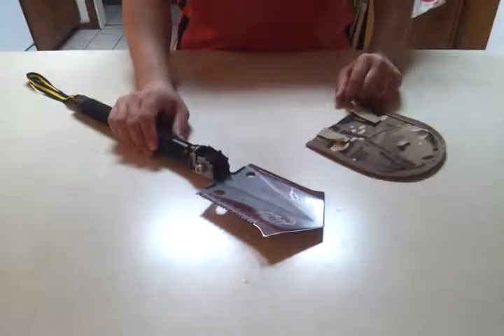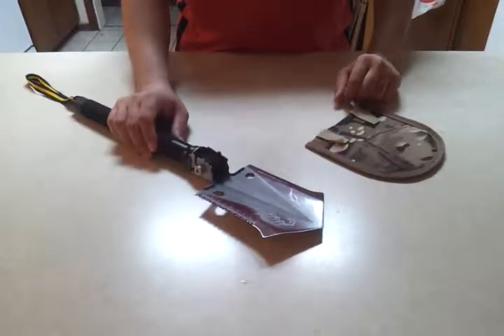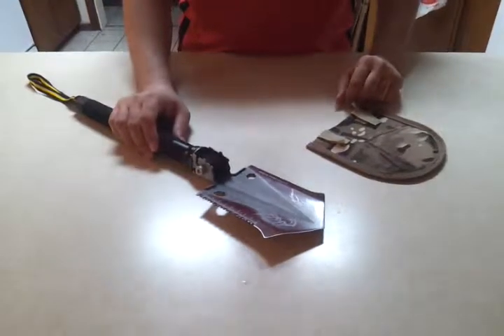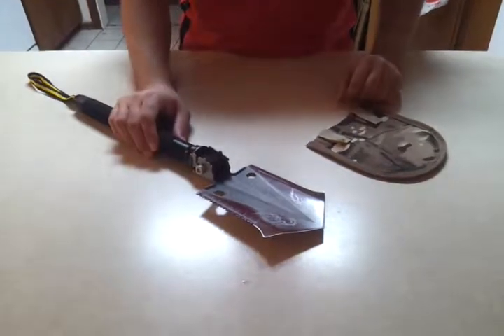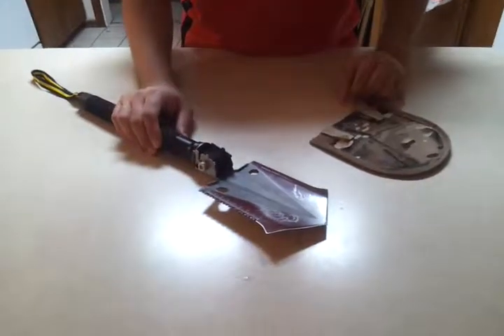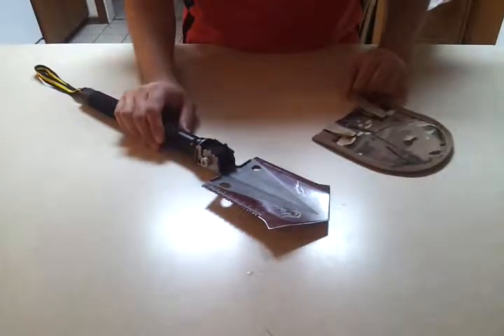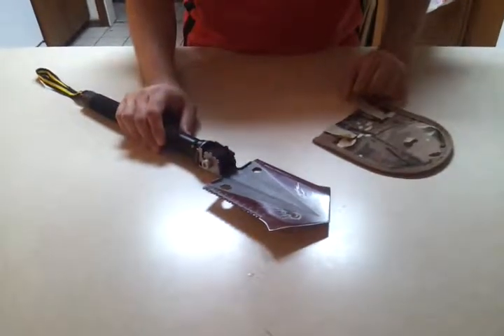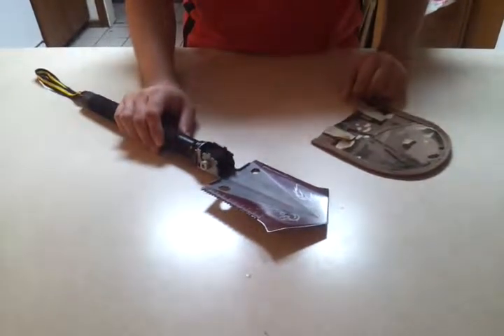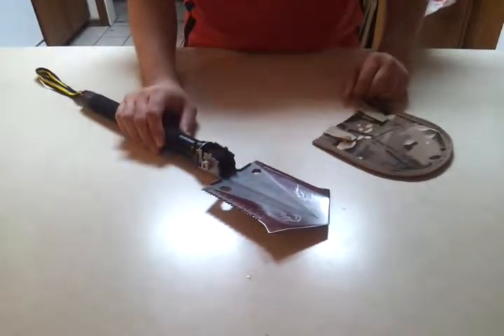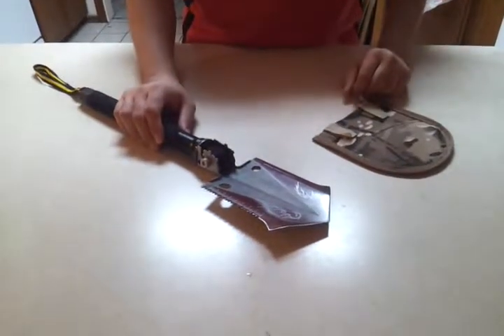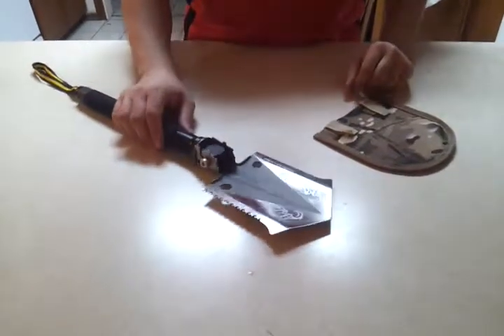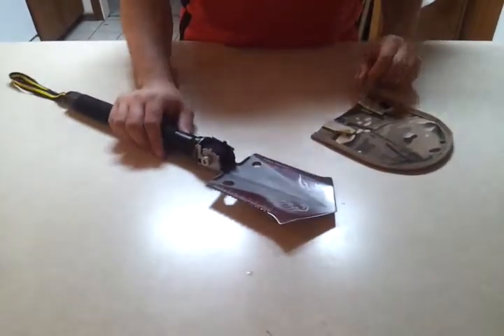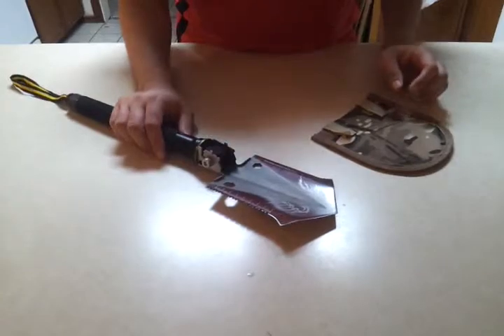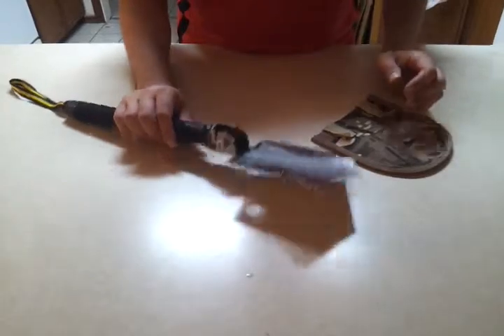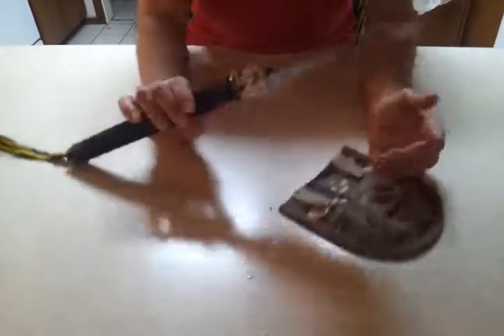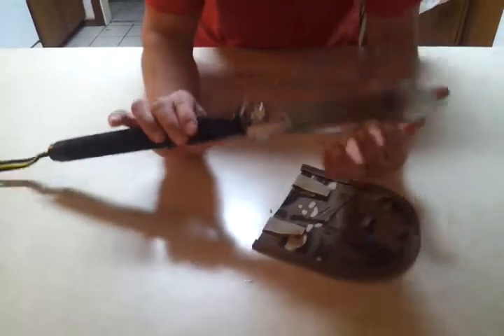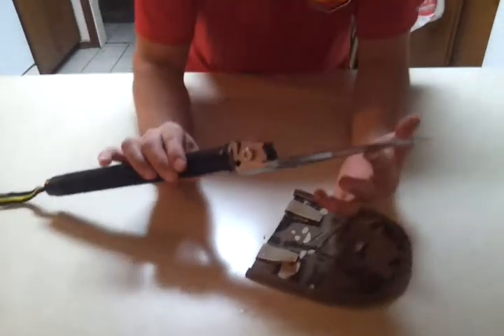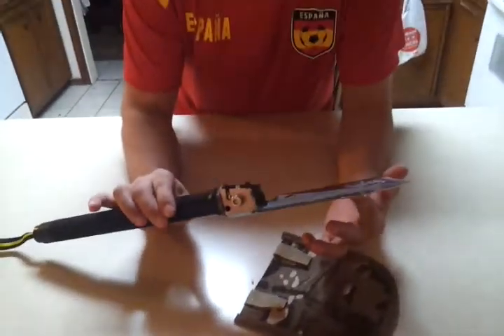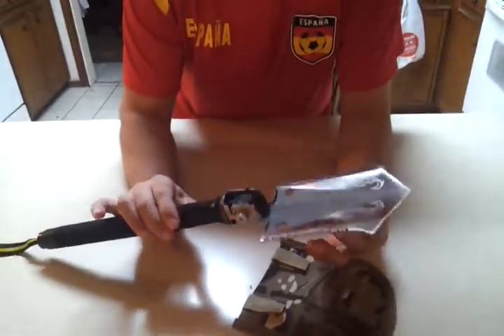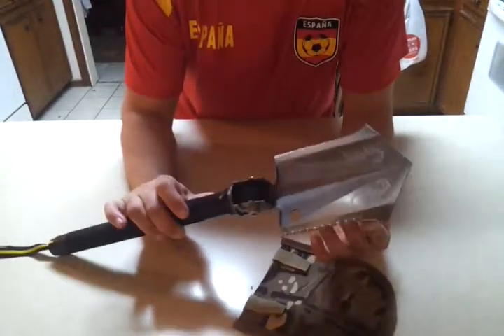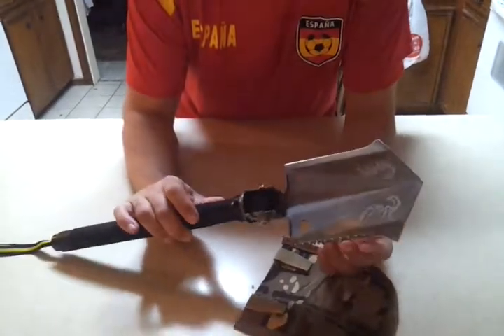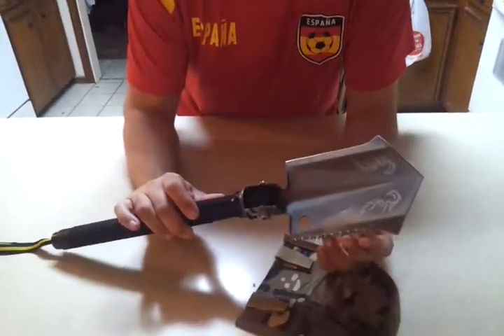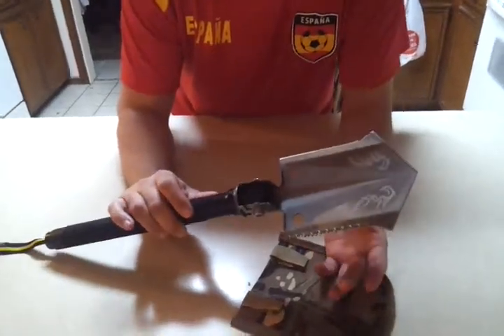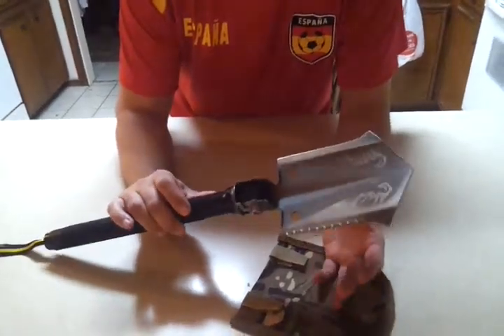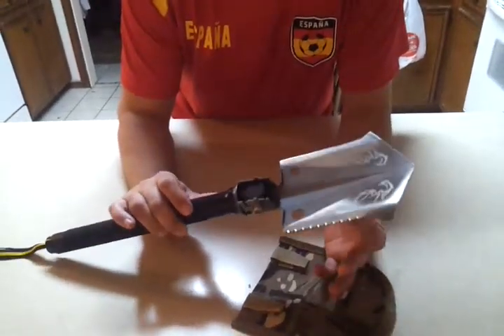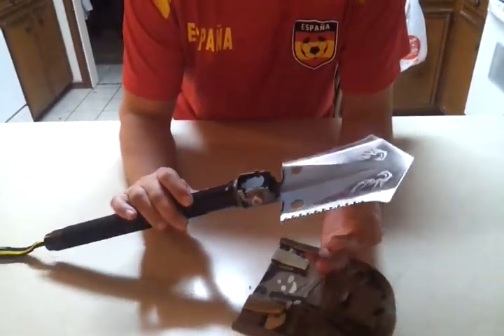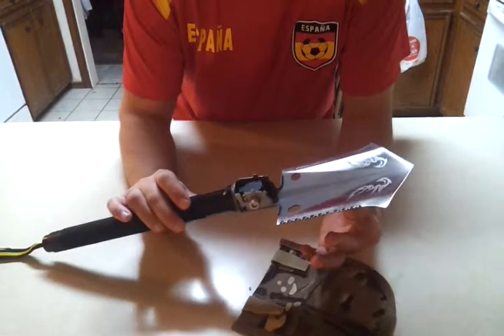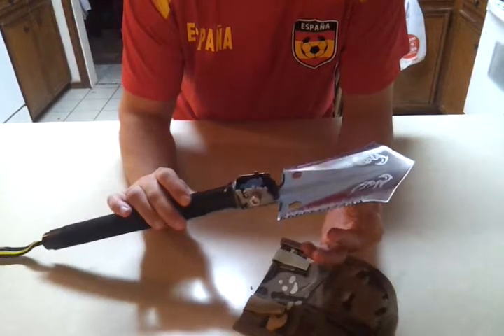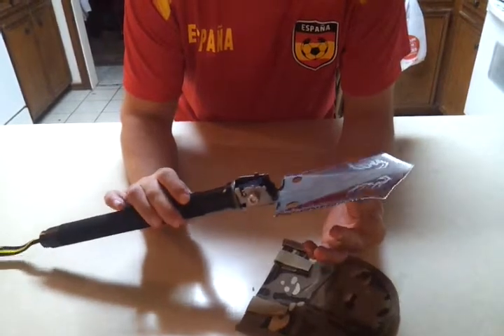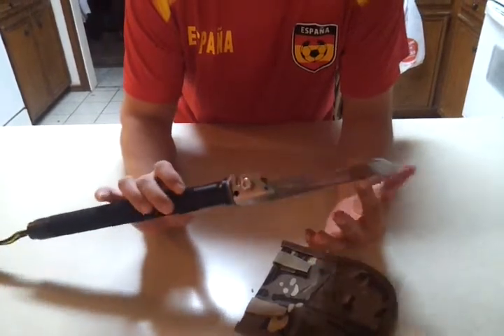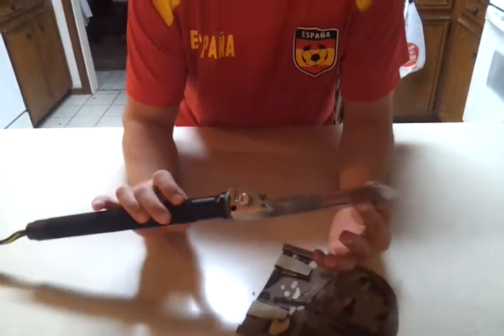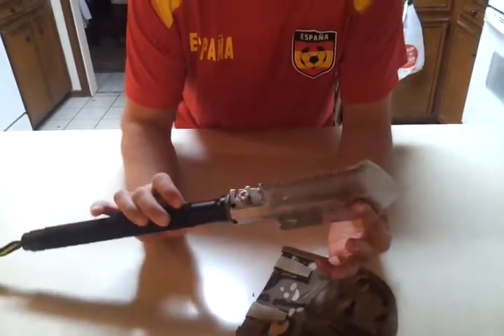Hi folks, this is a review on the Sportech Explorer Multi-Tool. First impression when I got this — I thought this is one of the best things I've ever done.